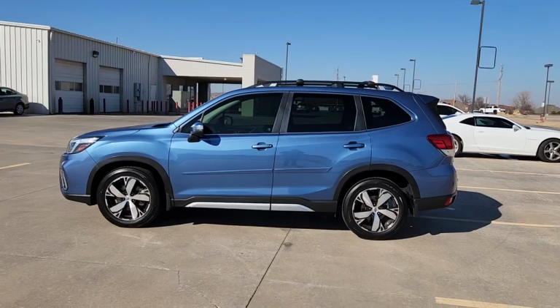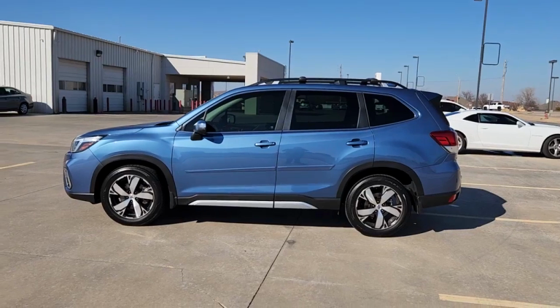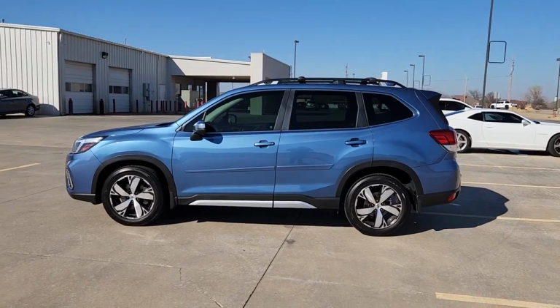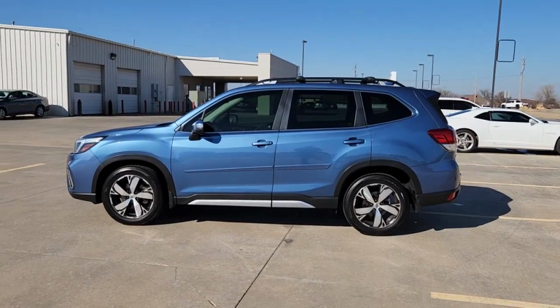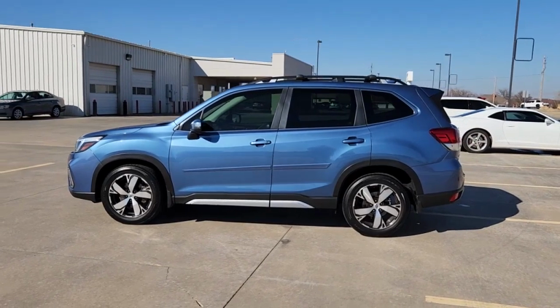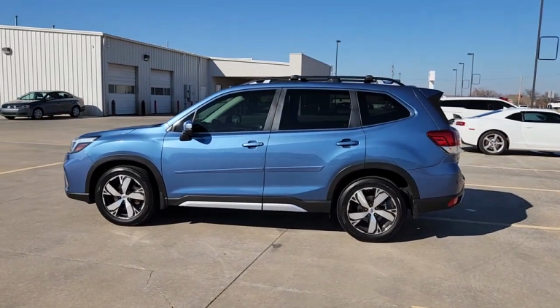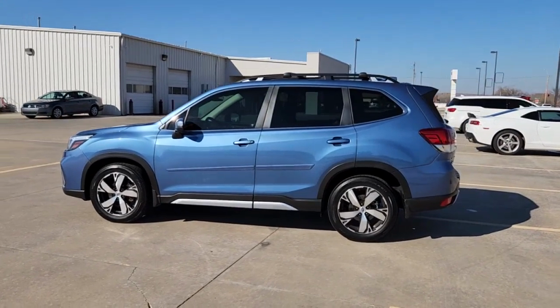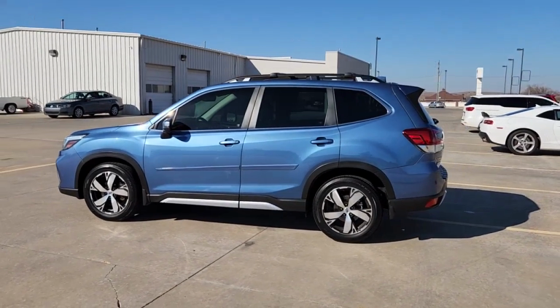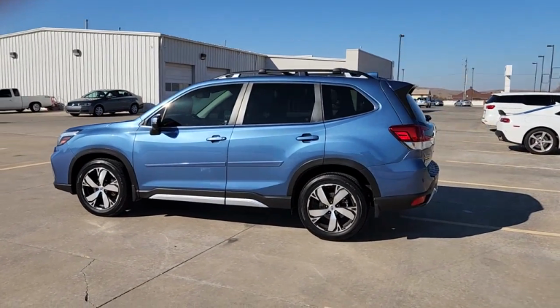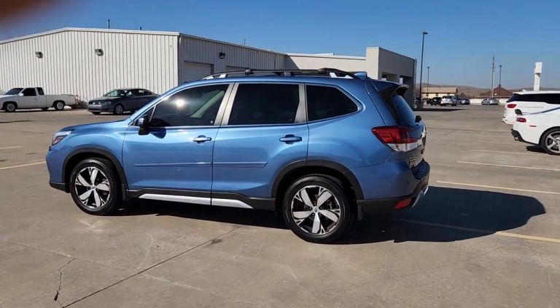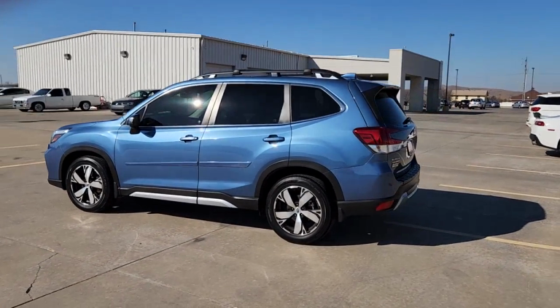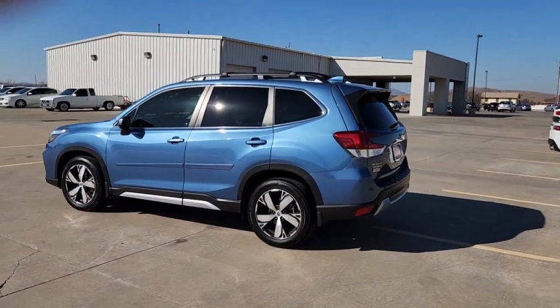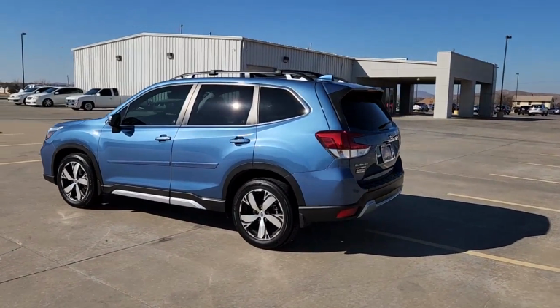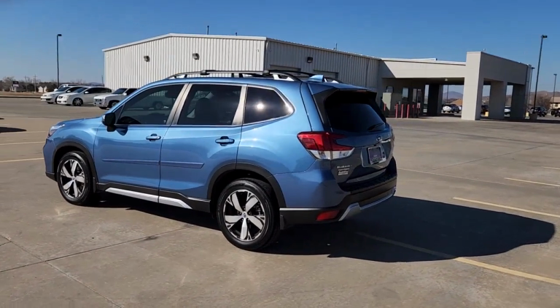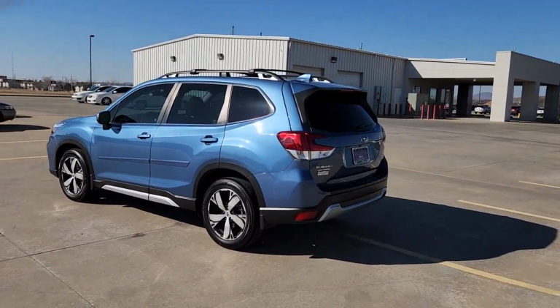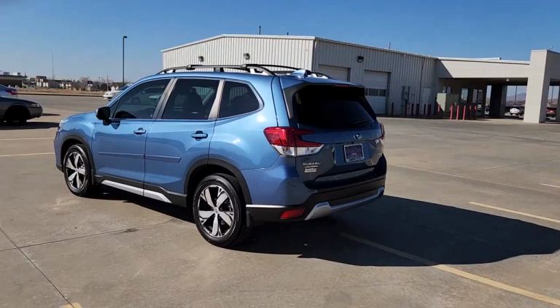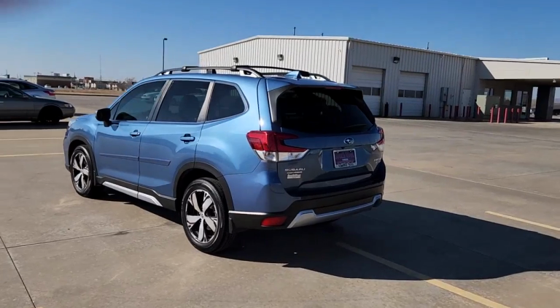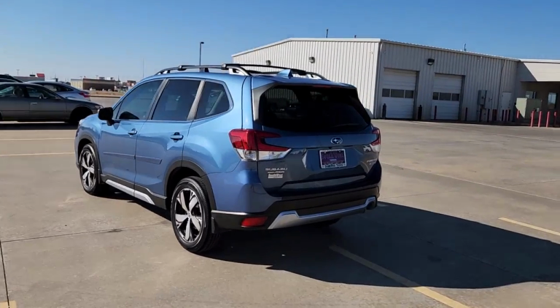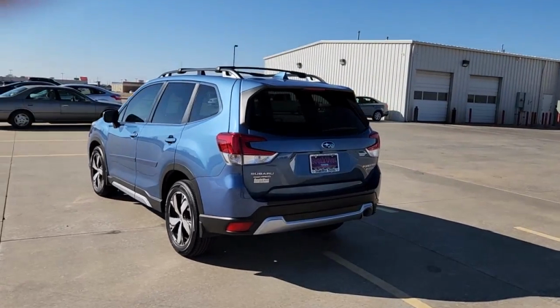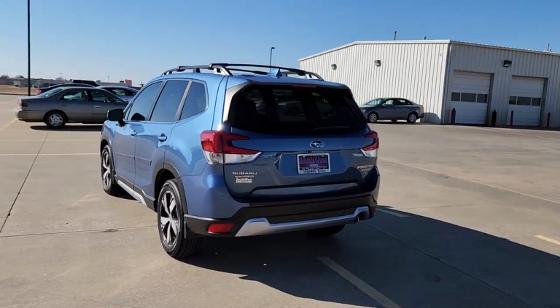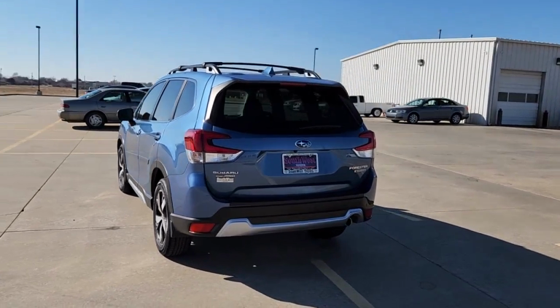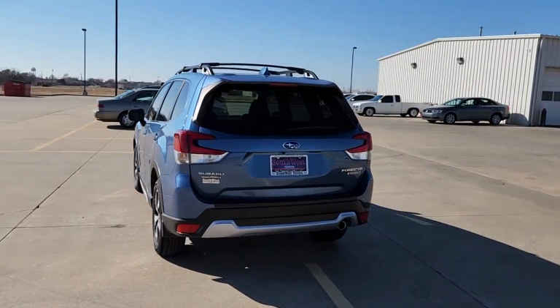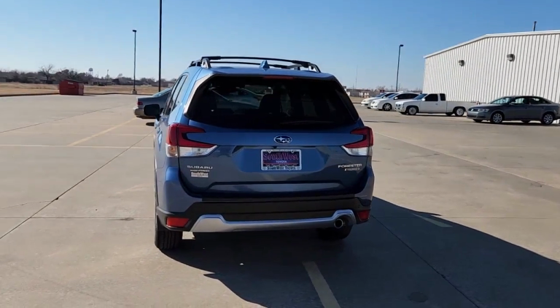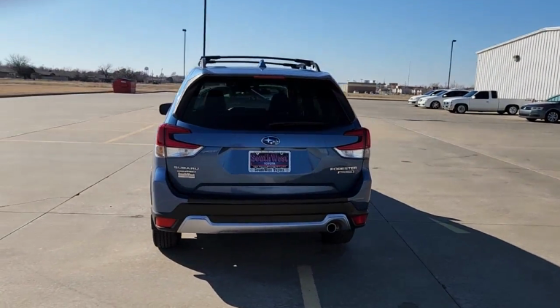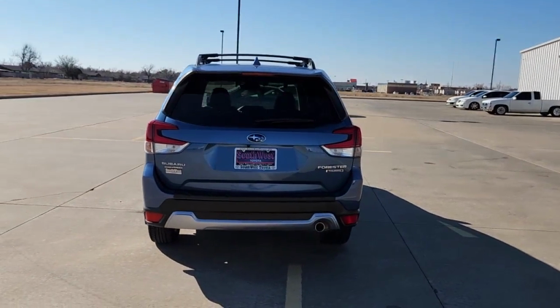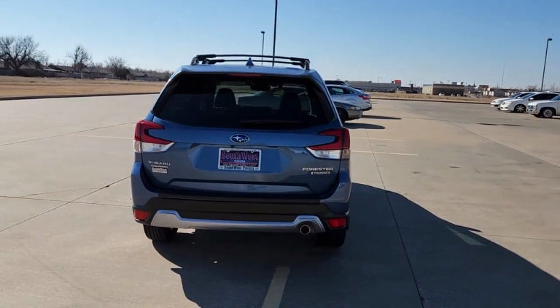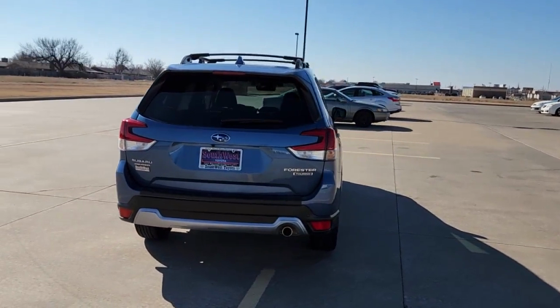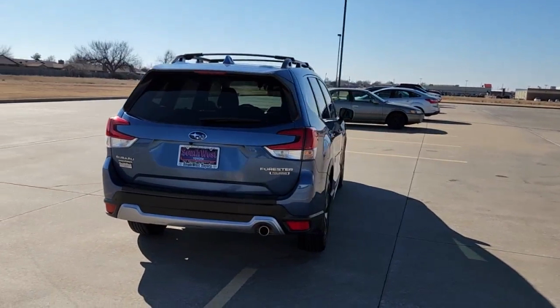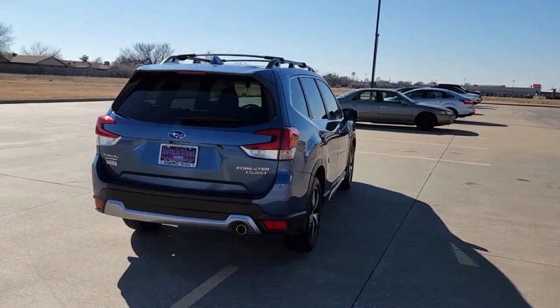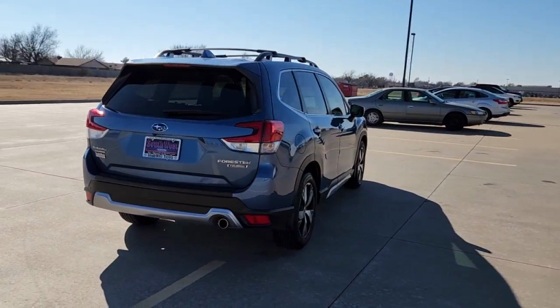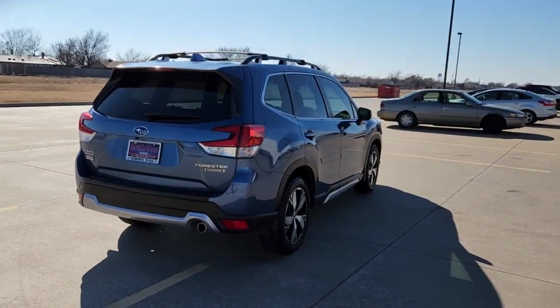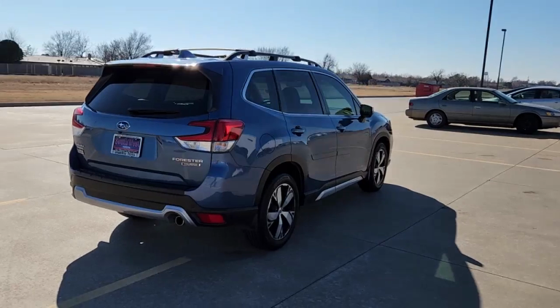Get into a car with value. 2021 Subaru Forester. With less than 15,000 miles on the odometer, this vehicle stands out from the rest.